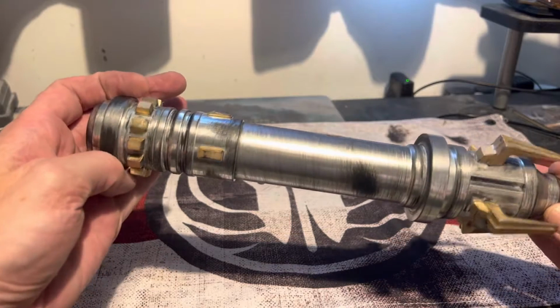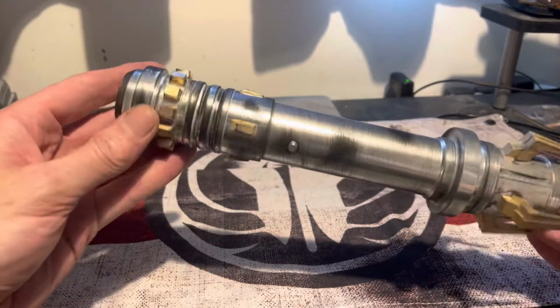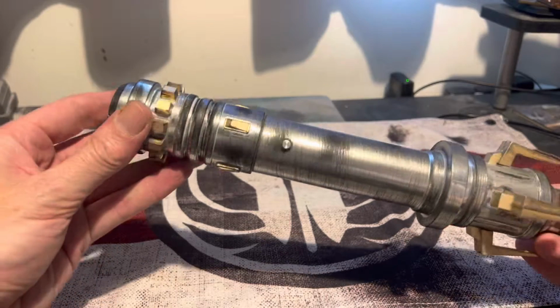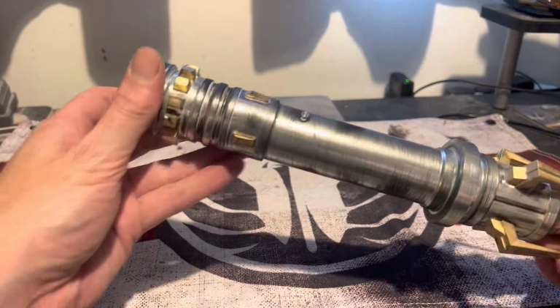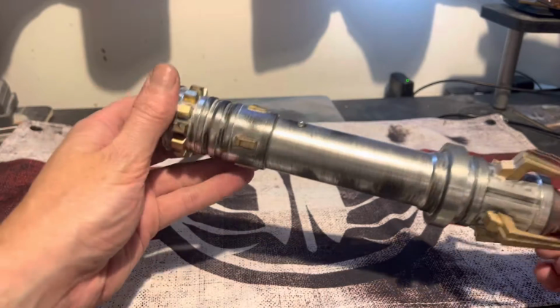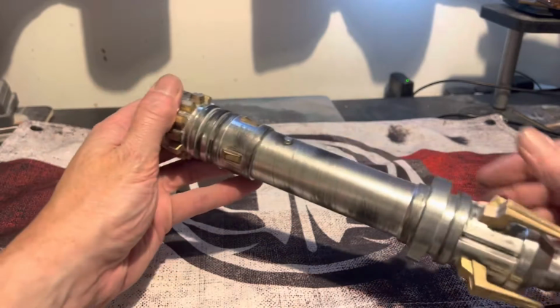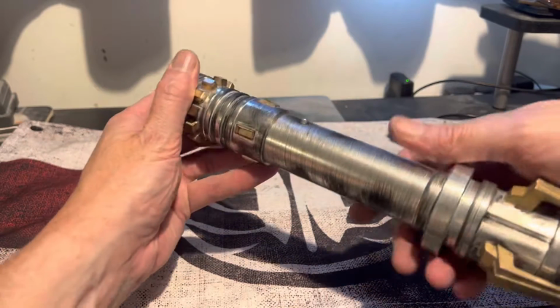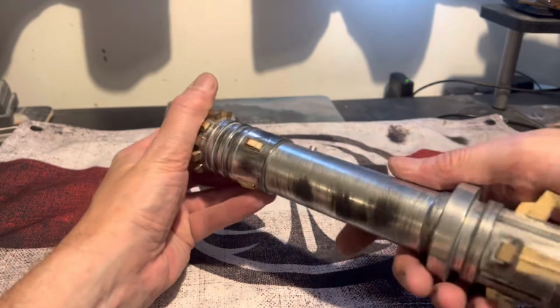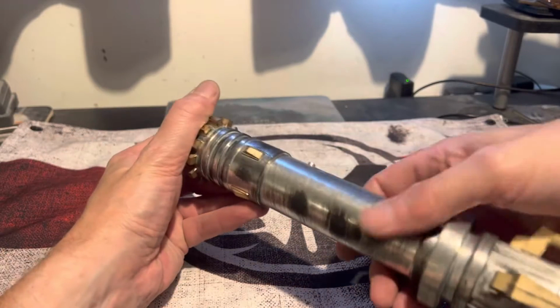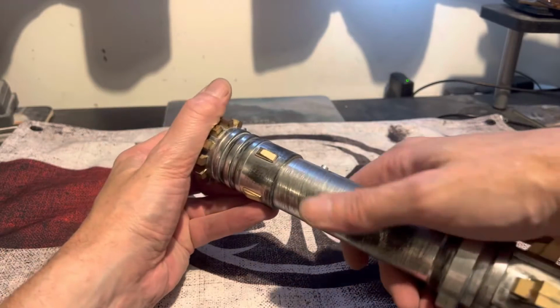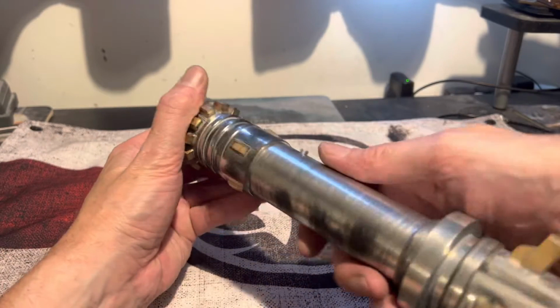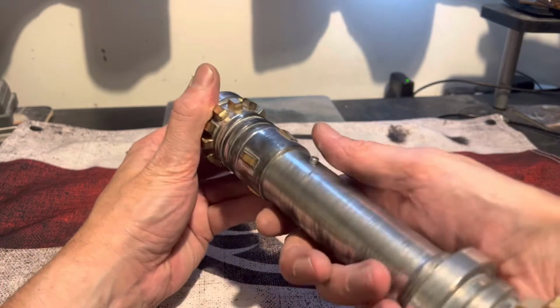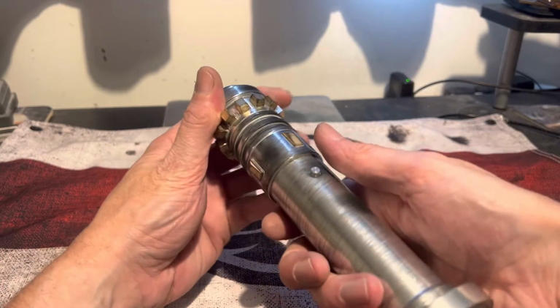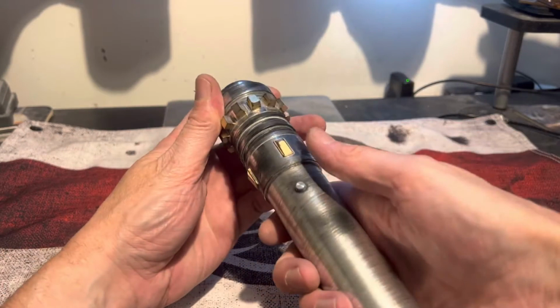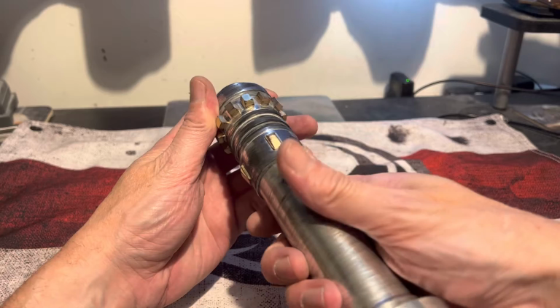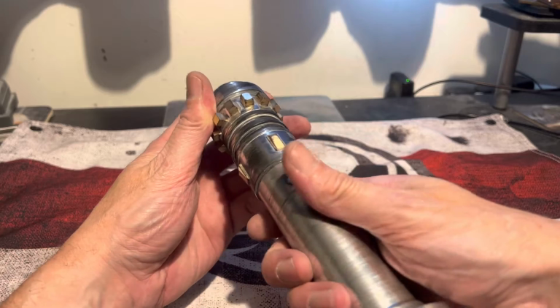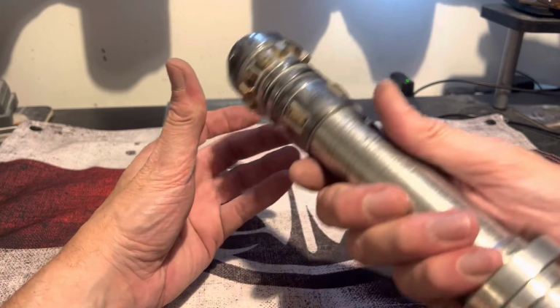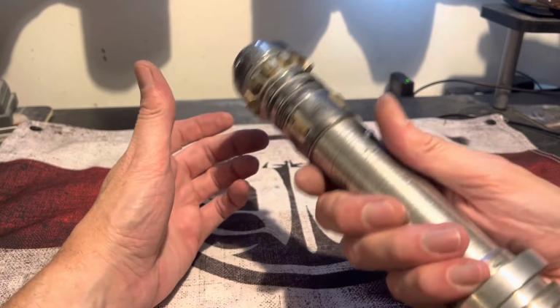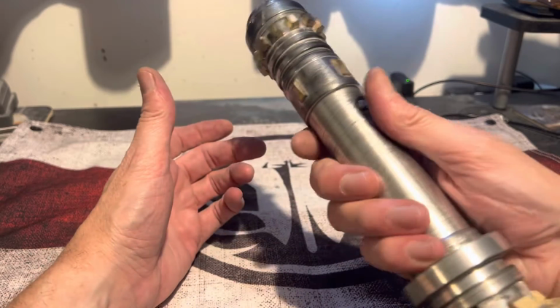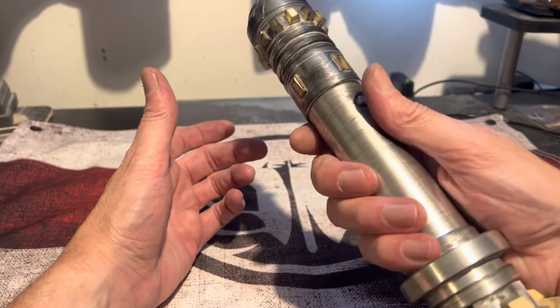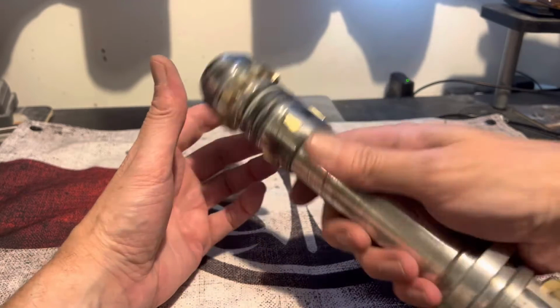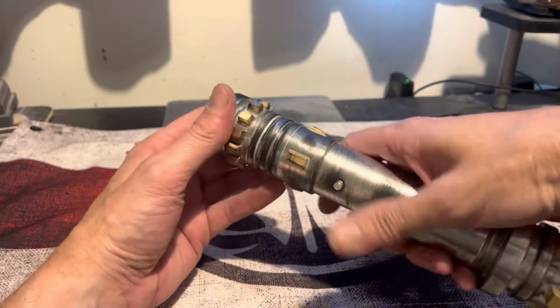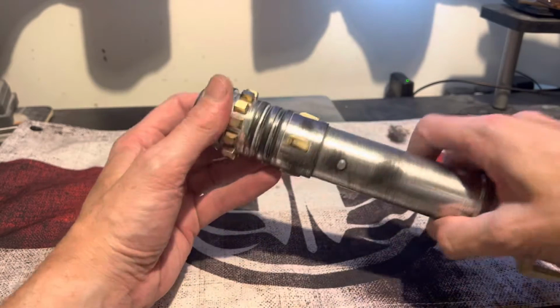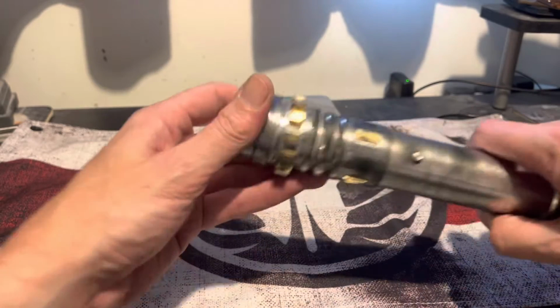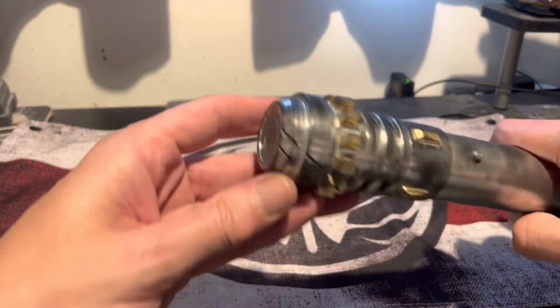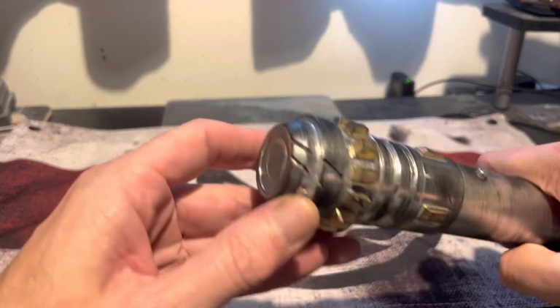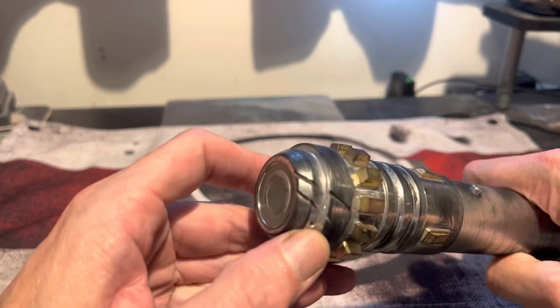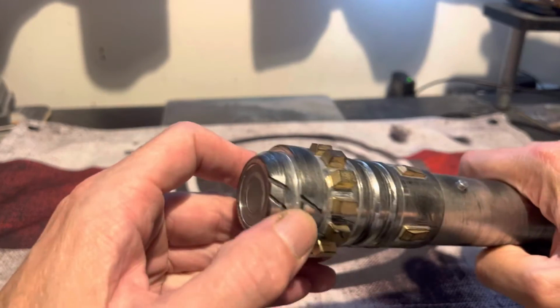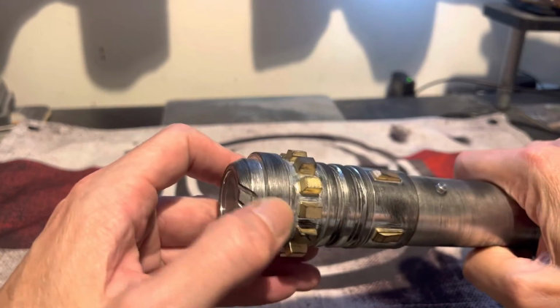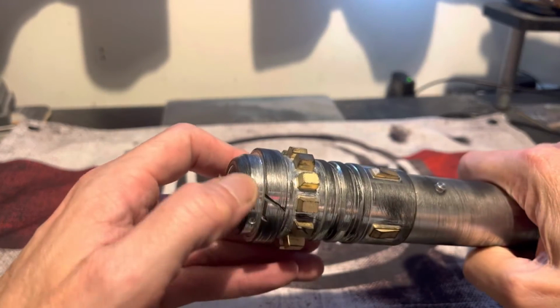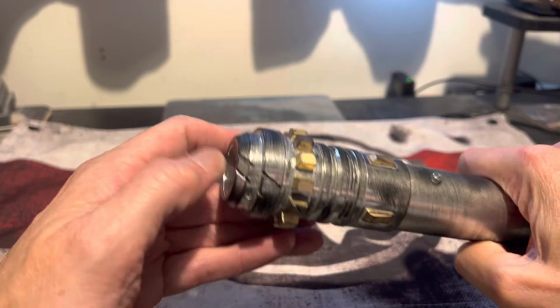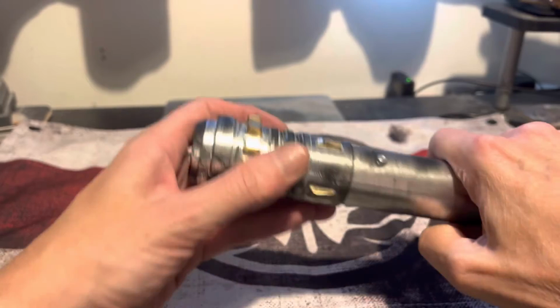Done a bit of weathering on it. The scorch marks are sort of where it would imitate where your hand would be. Got some battle damage as well.